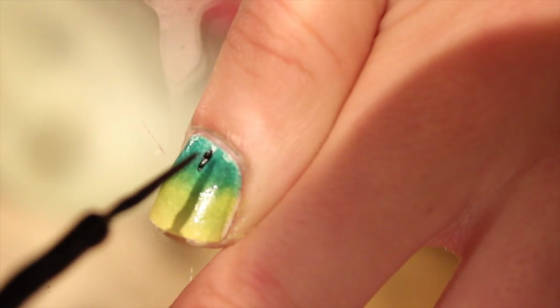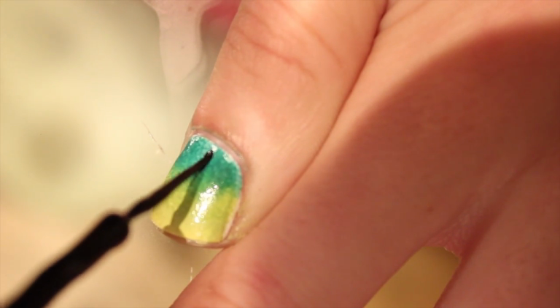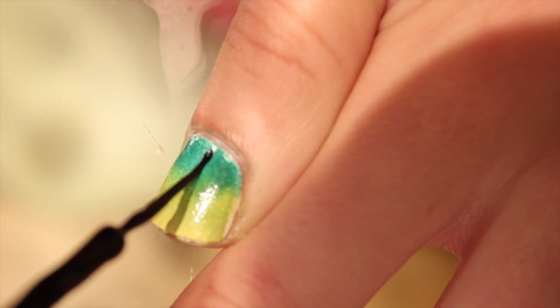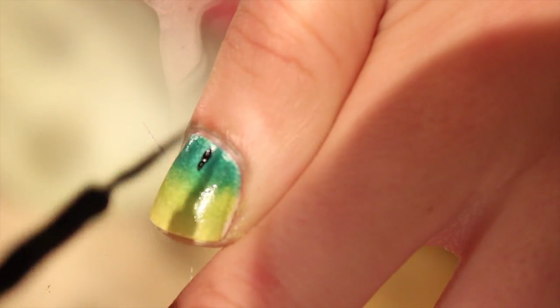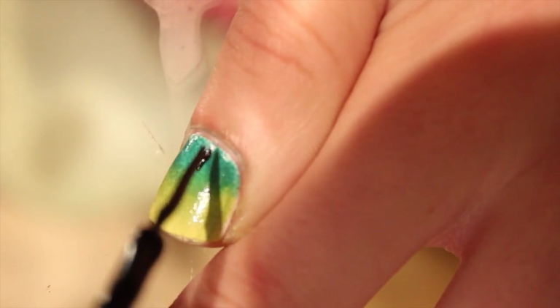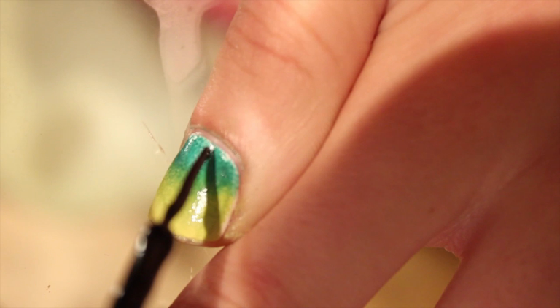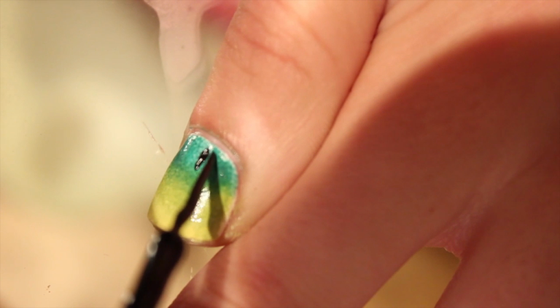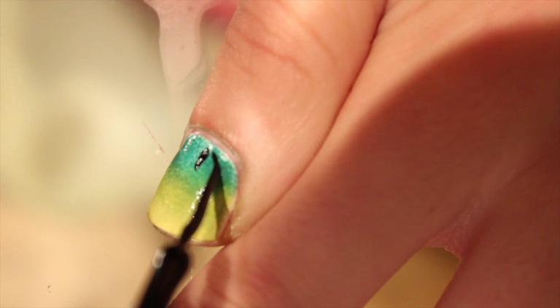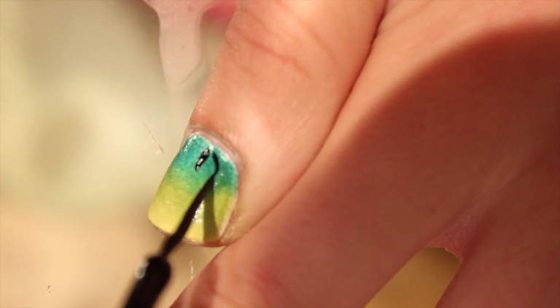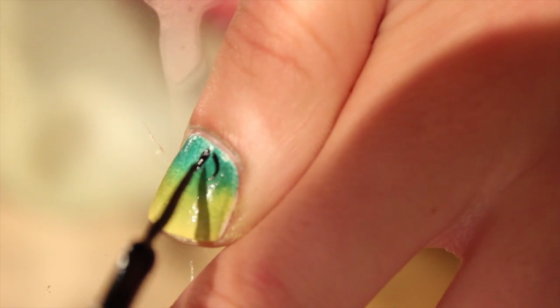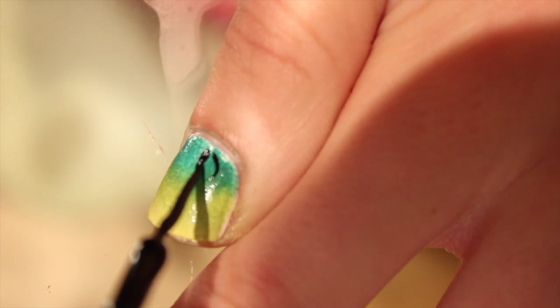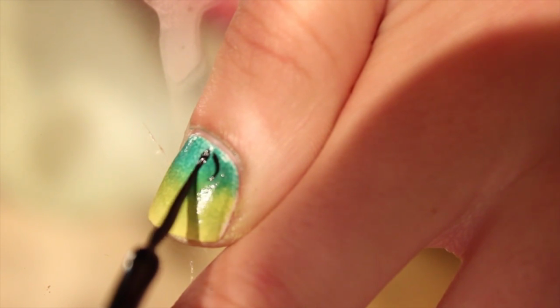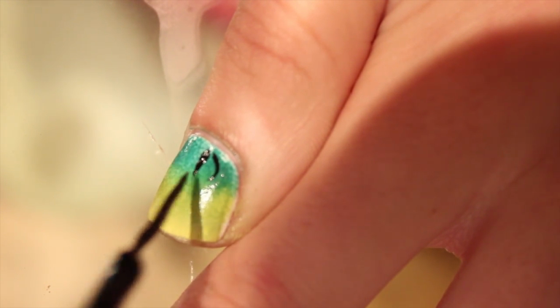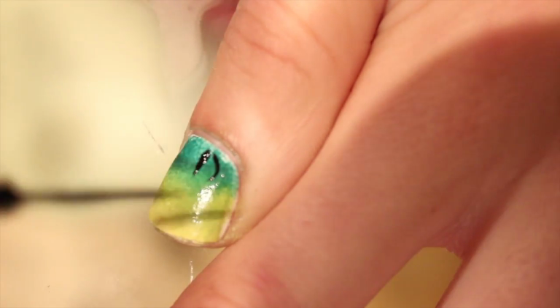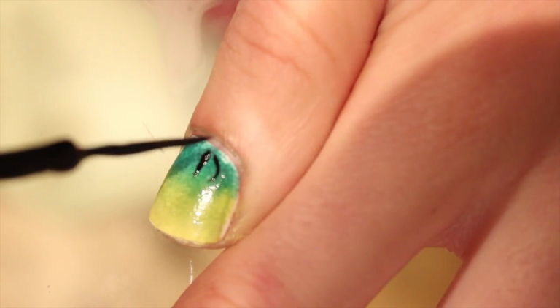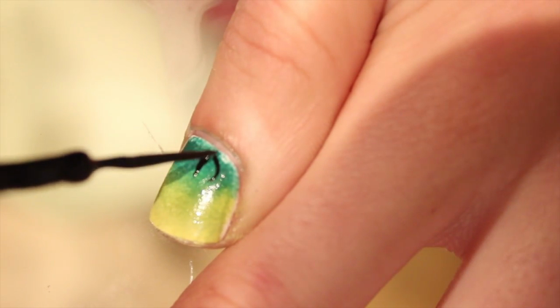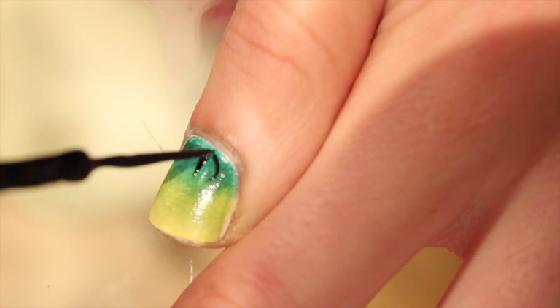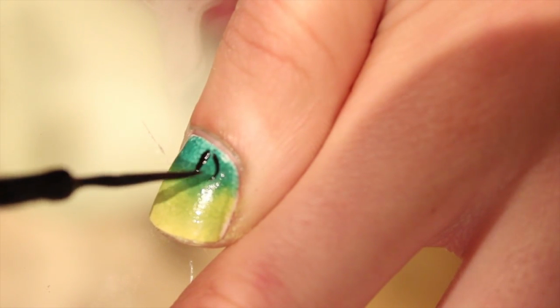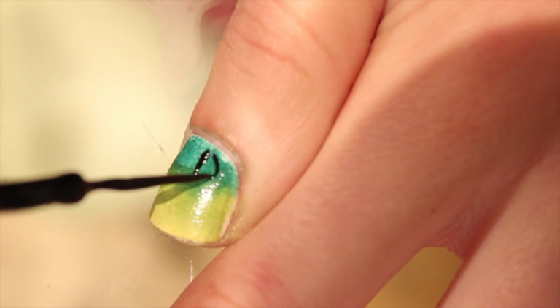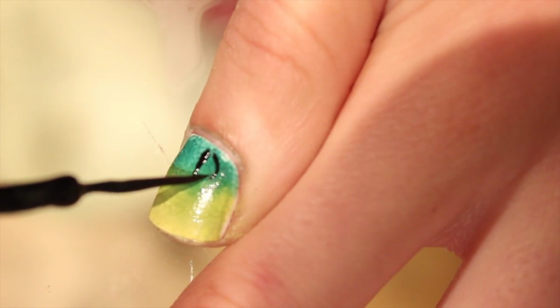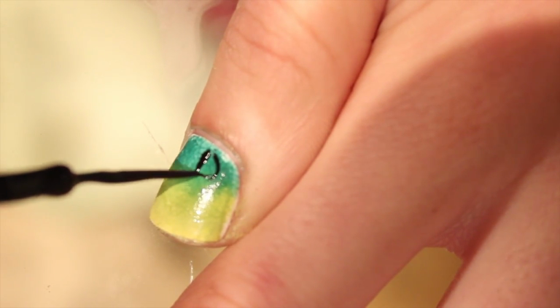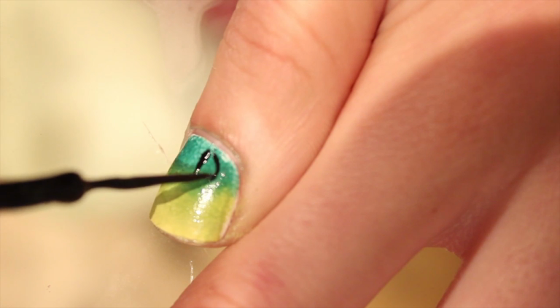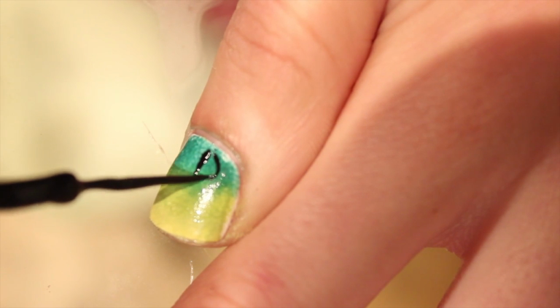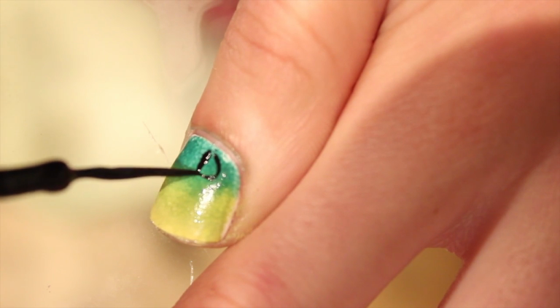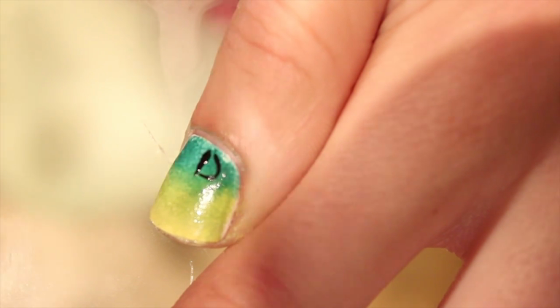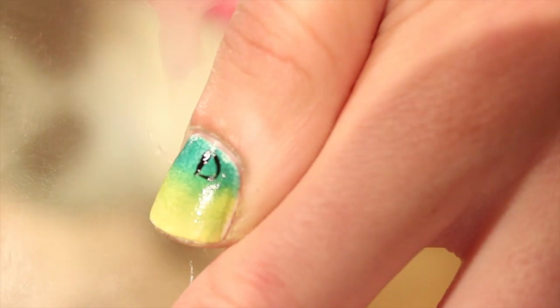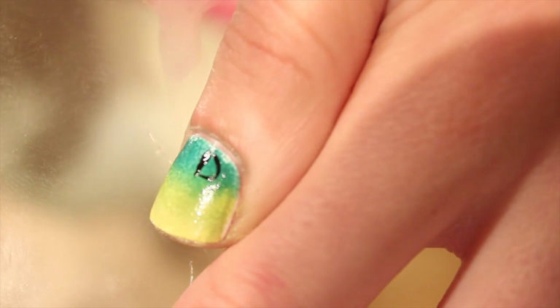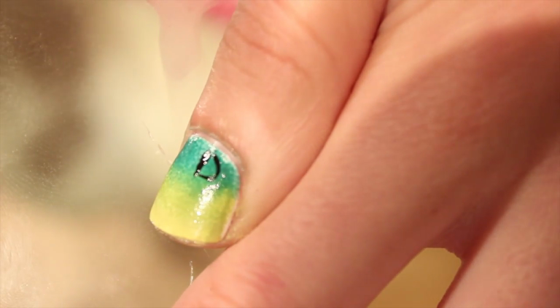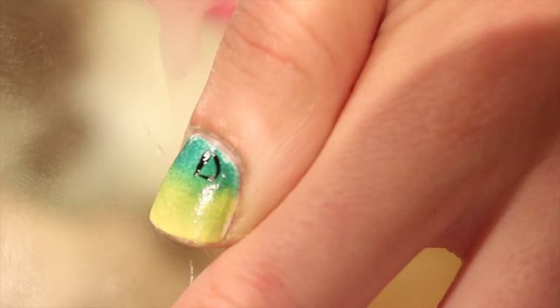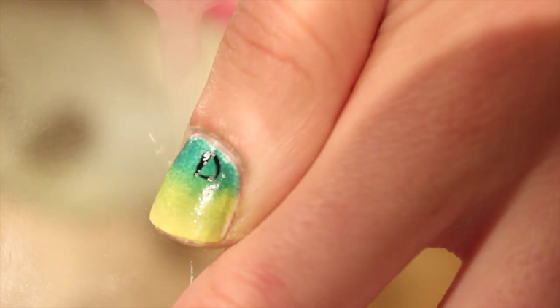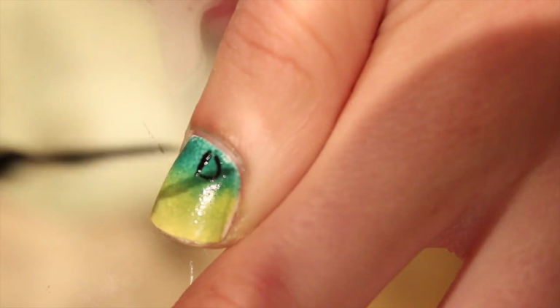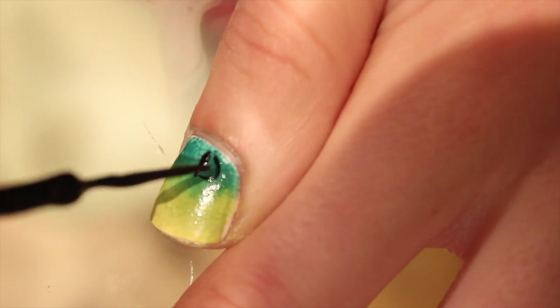Now we're going to draw Elf — the actual word title of the movie — onto our nails. You're going to need a steady hand for this, so just take your time and don't rush.